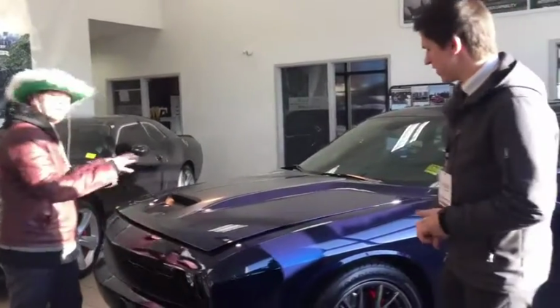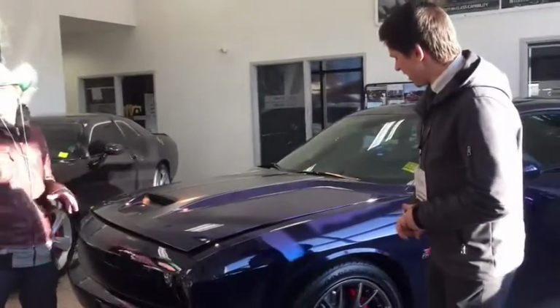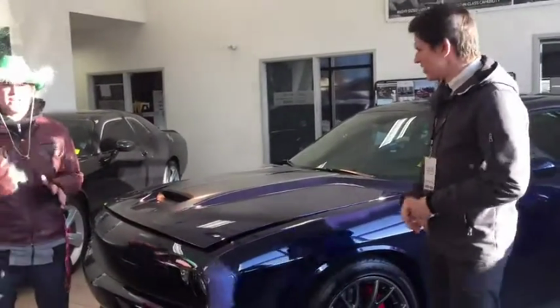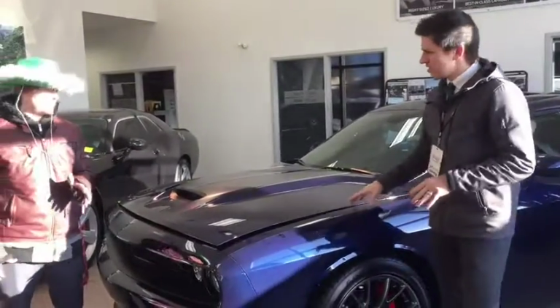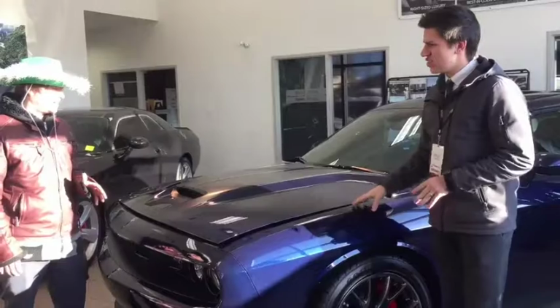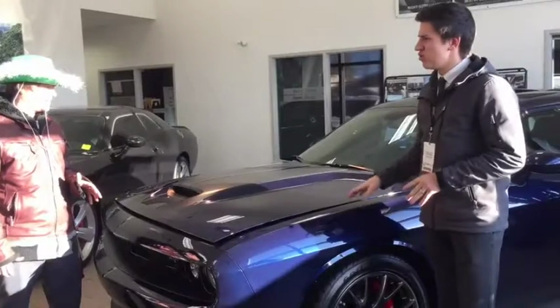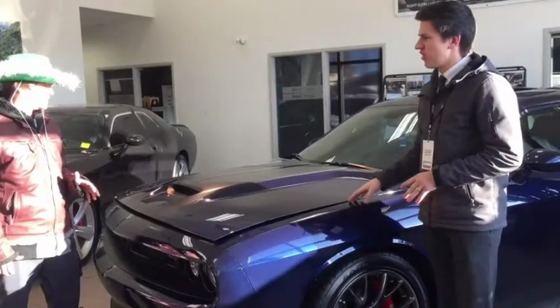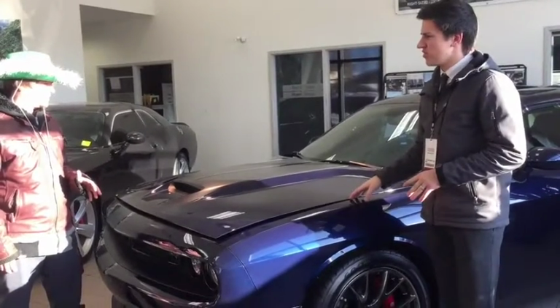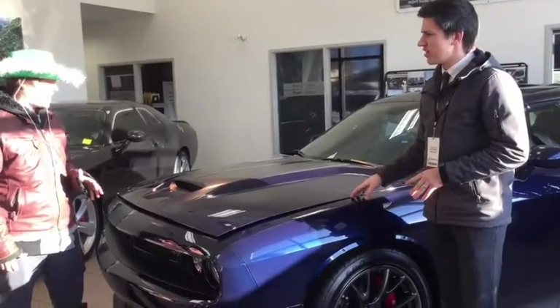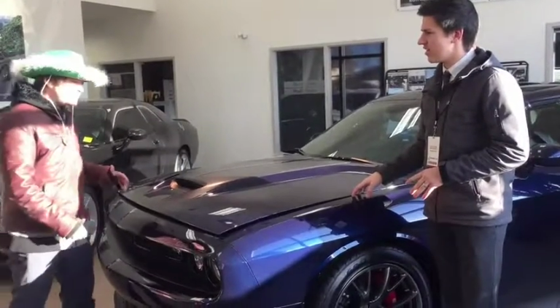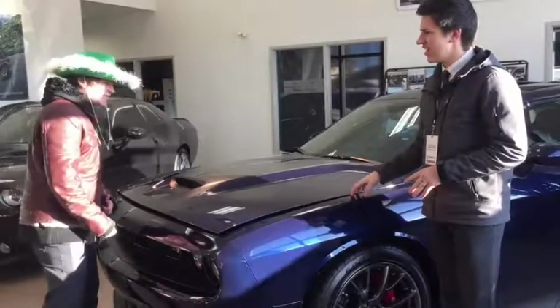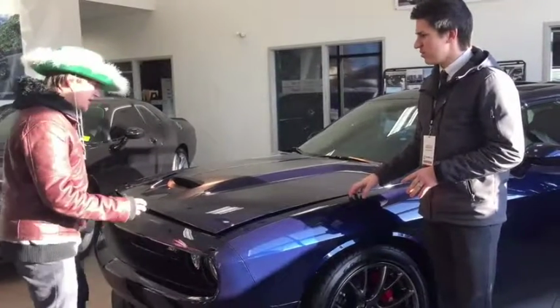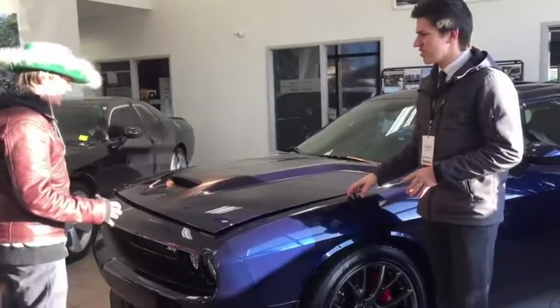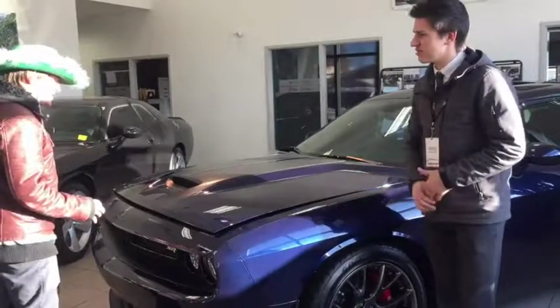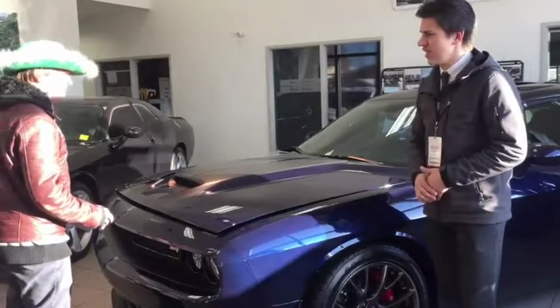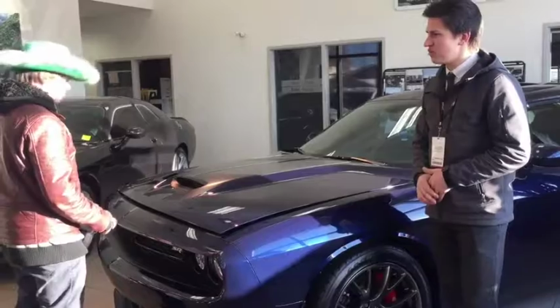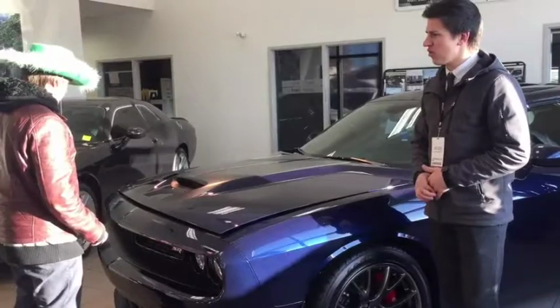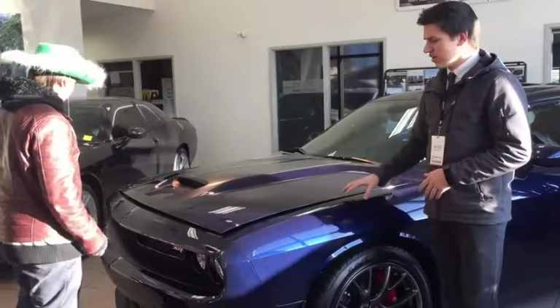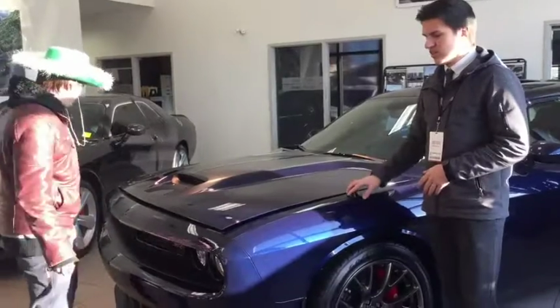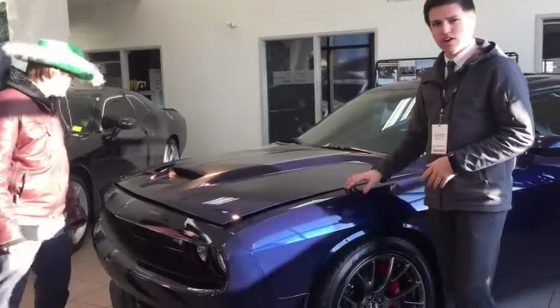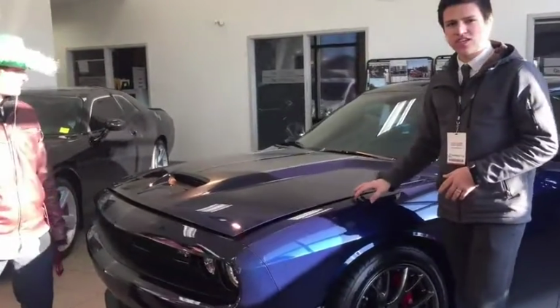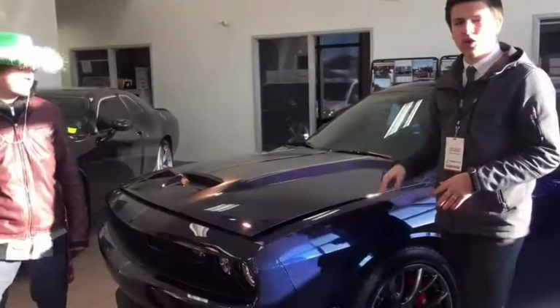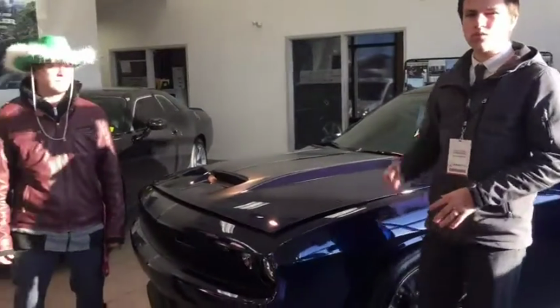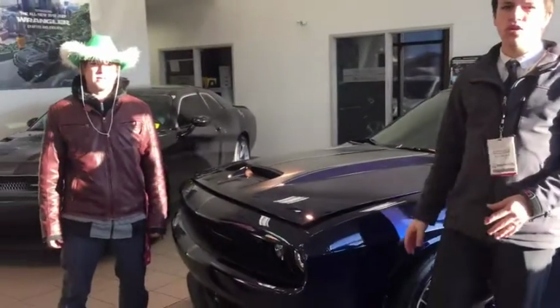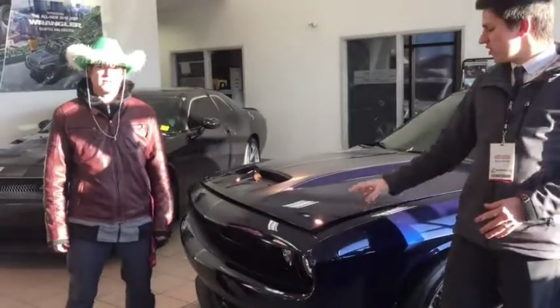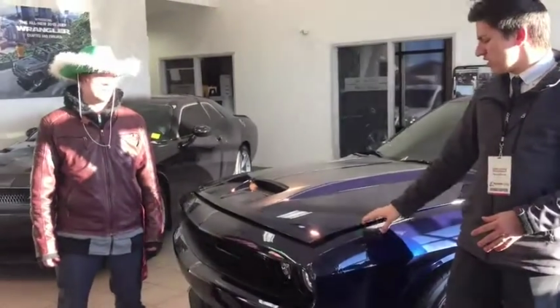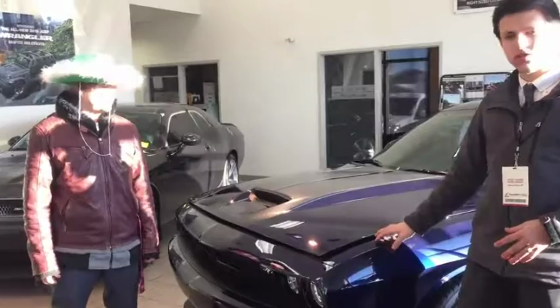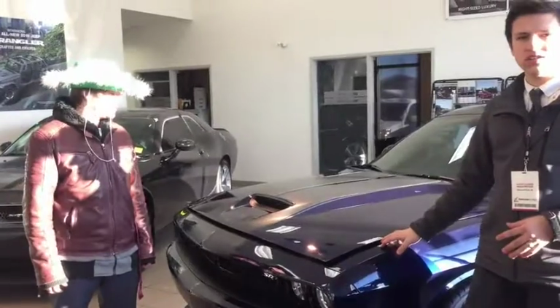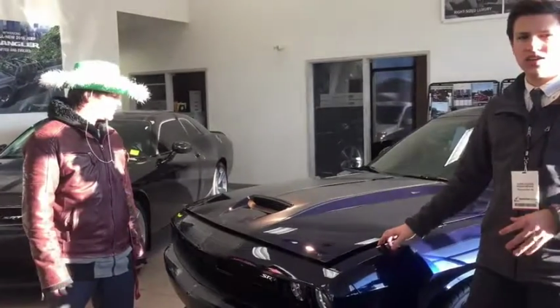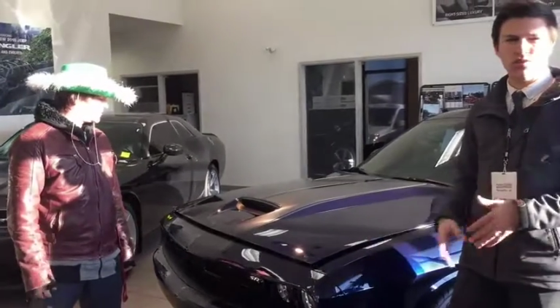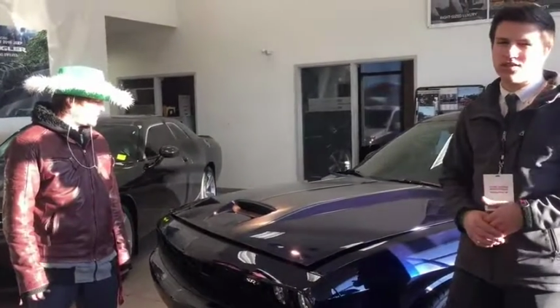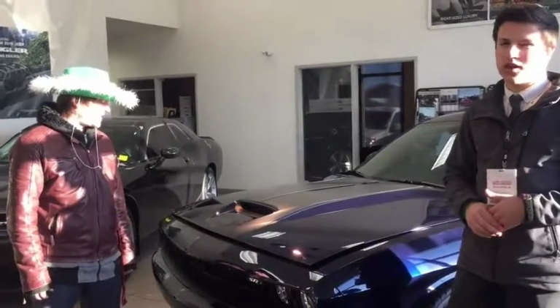Look at this beautiful color on this guy. This is the Jazz Blue Pearl — a rare color. I bet you had someone all the way from Toronto be interested in this color just because of it. So unique, so special.